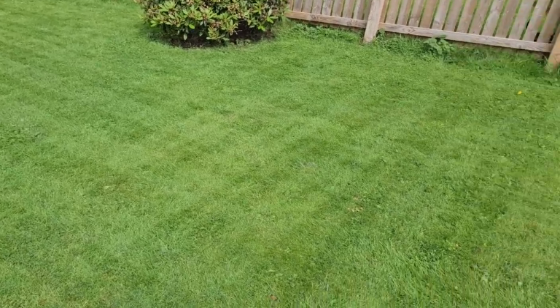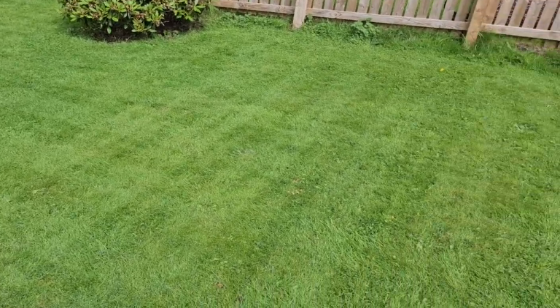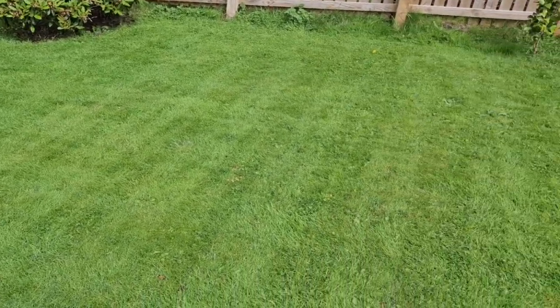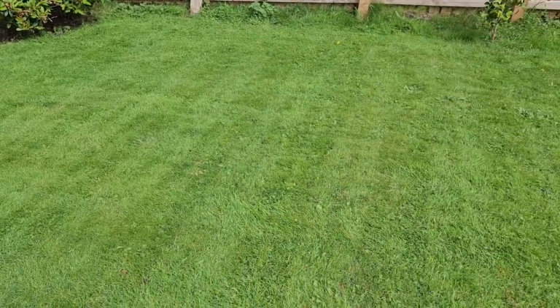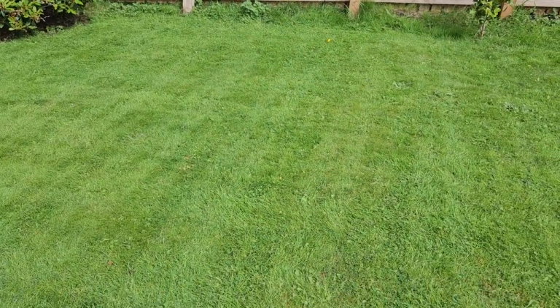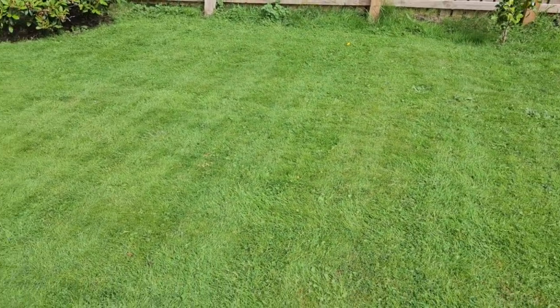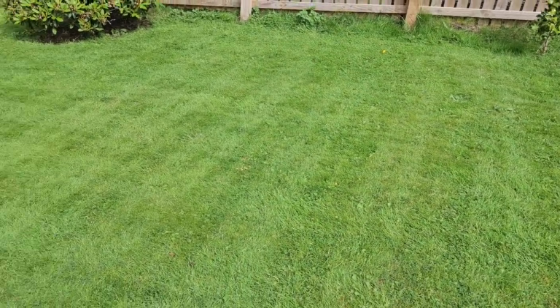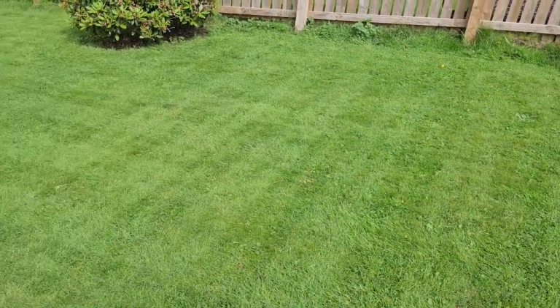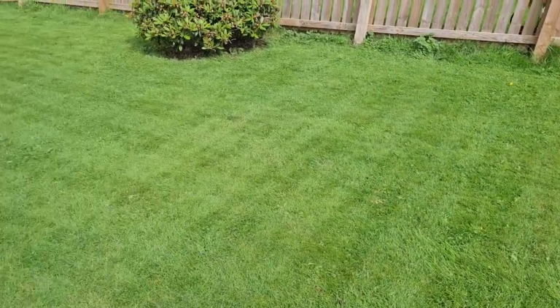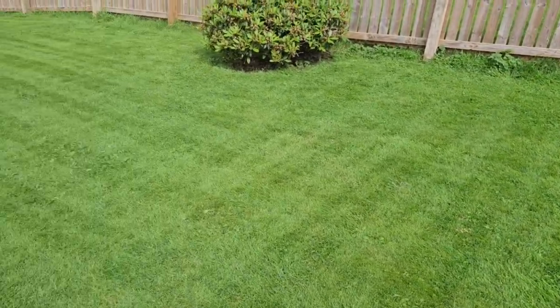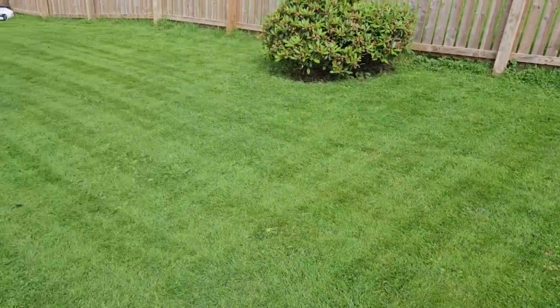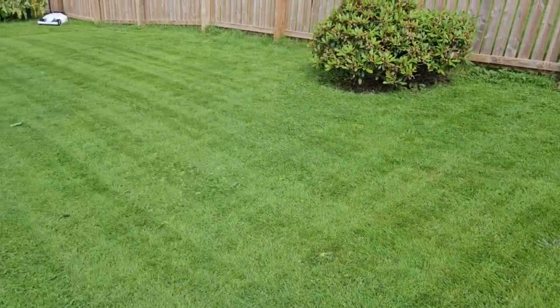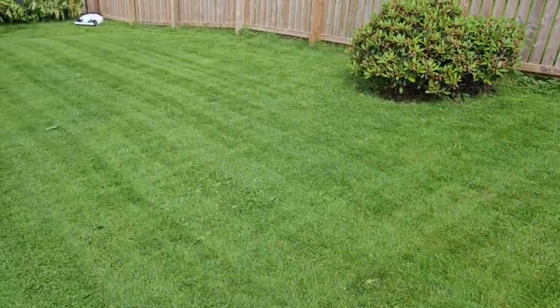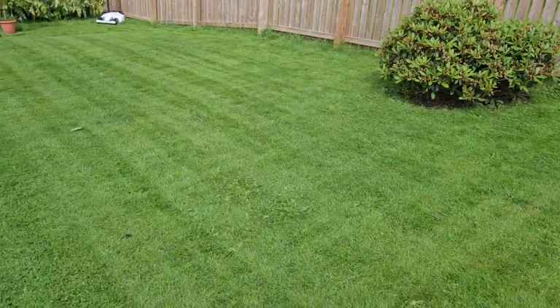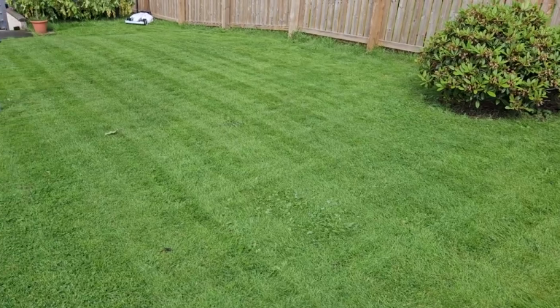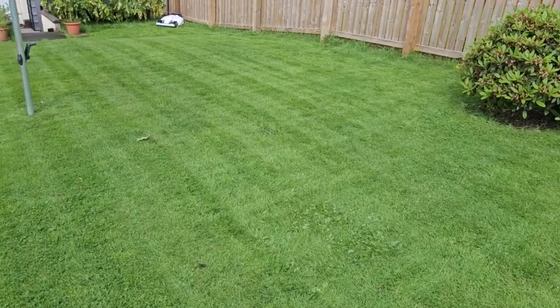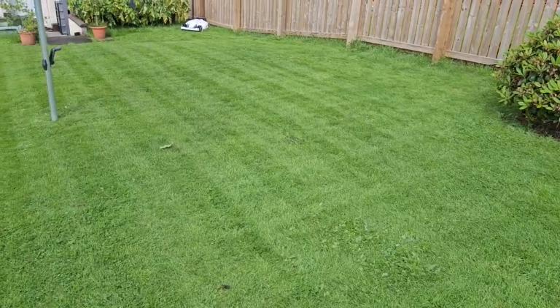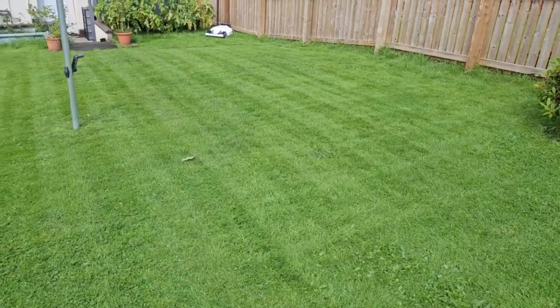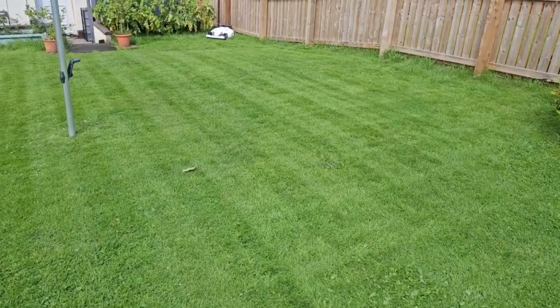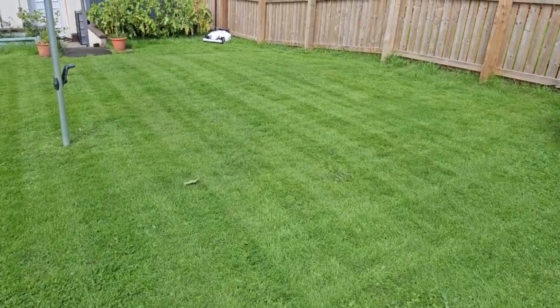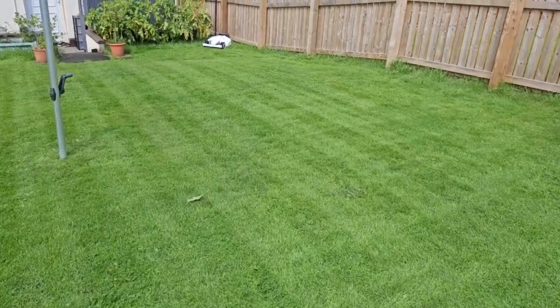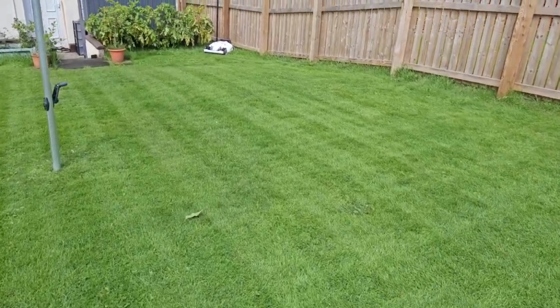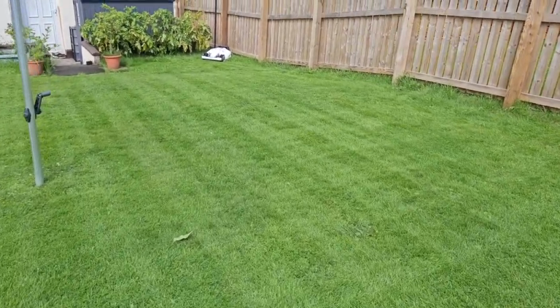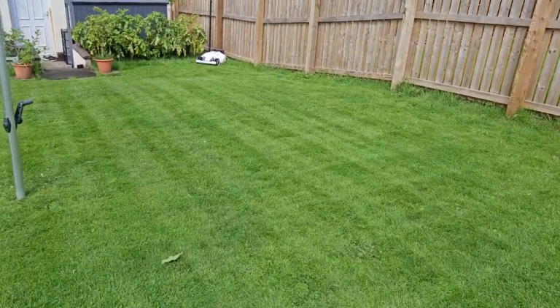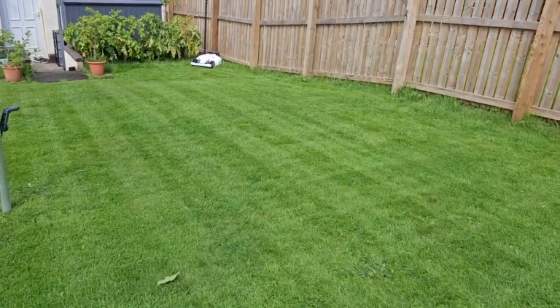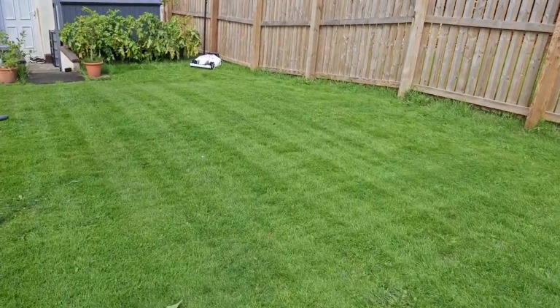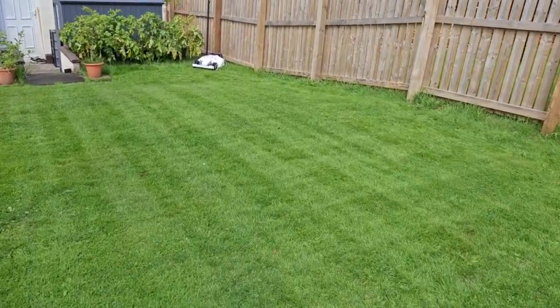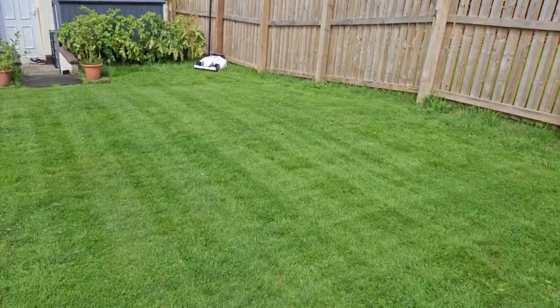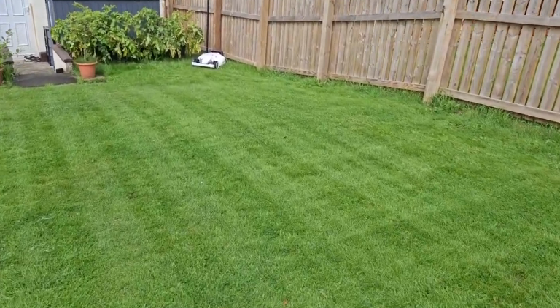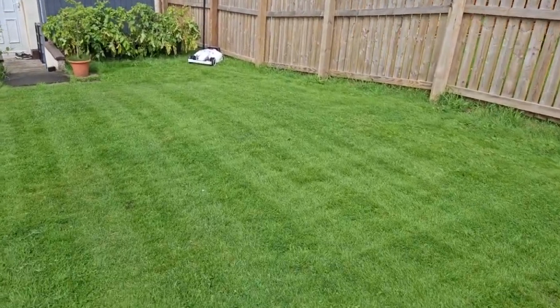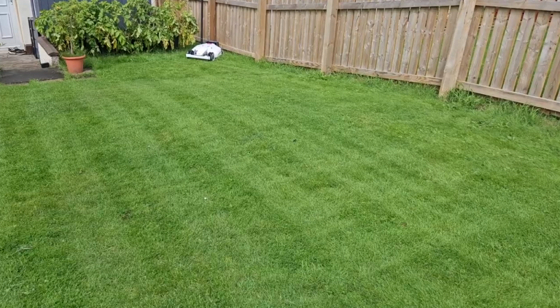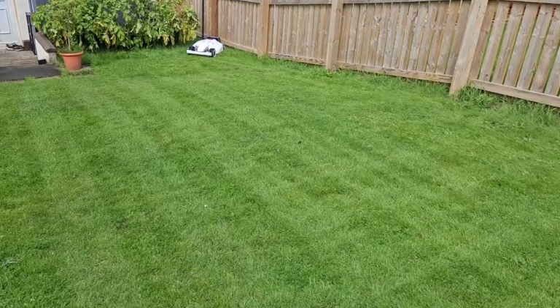There are options to change the way it cuts the grass — you can just do an efficient cut, but it just does it in one direction and not the crisscross. I'll maybe show you that another time.